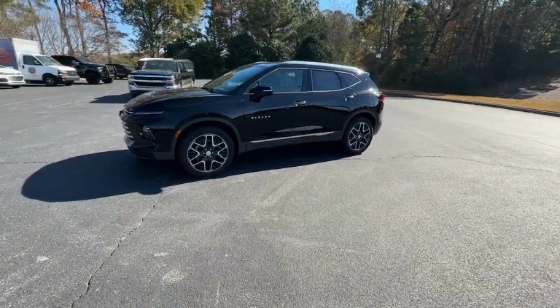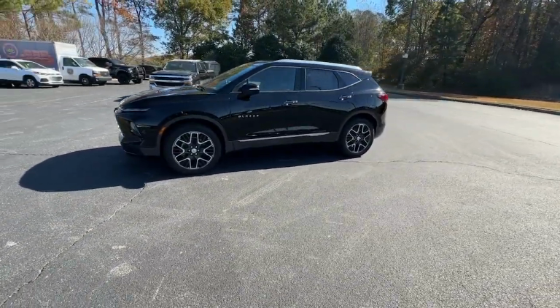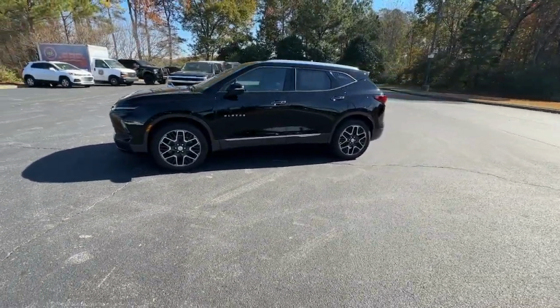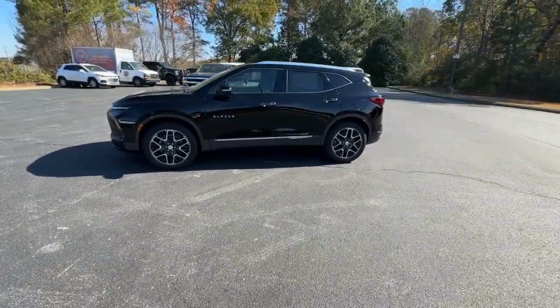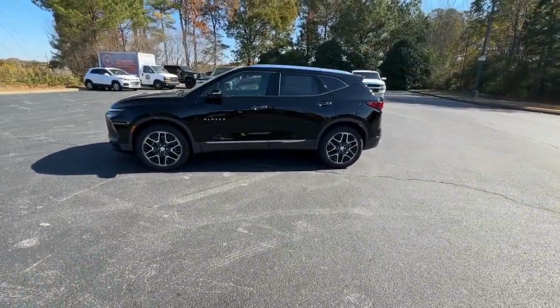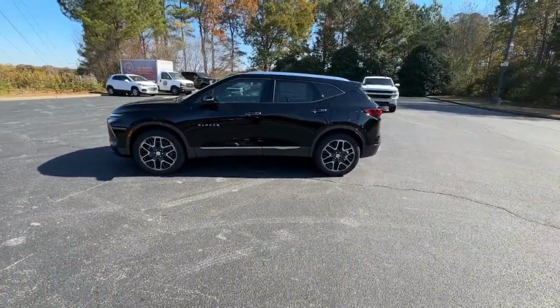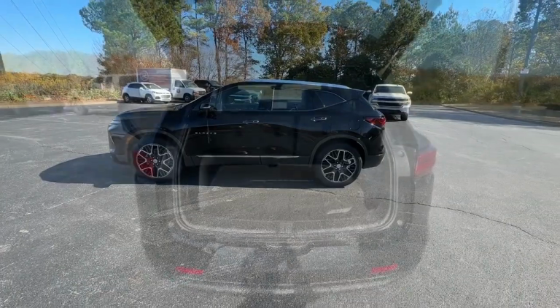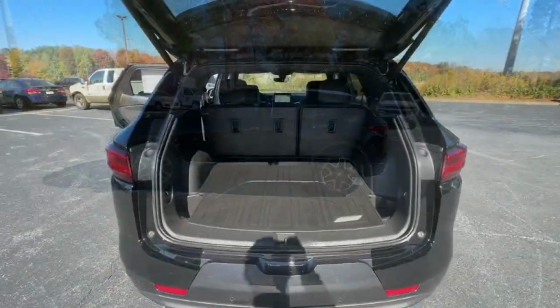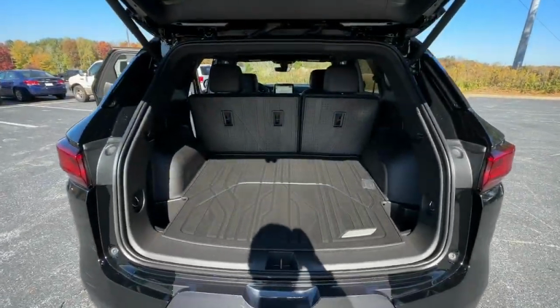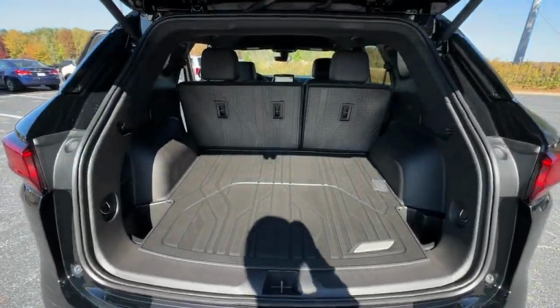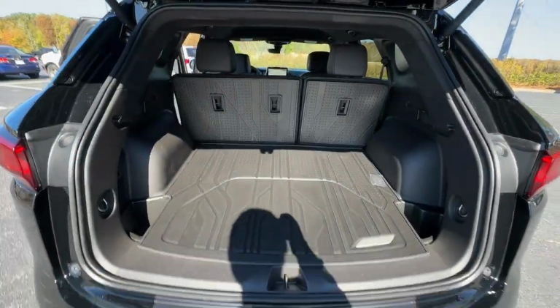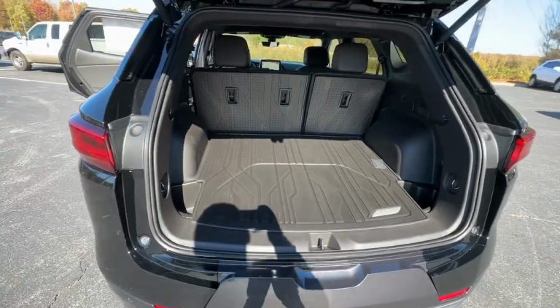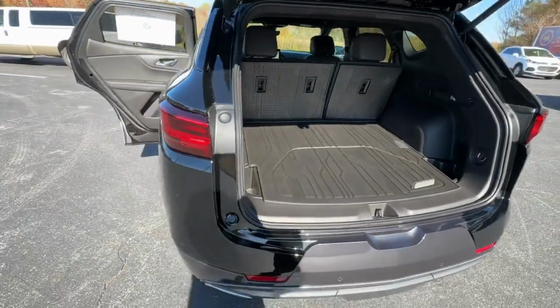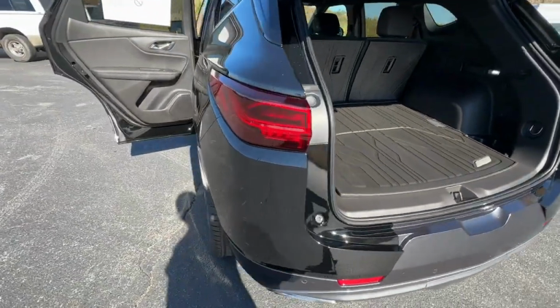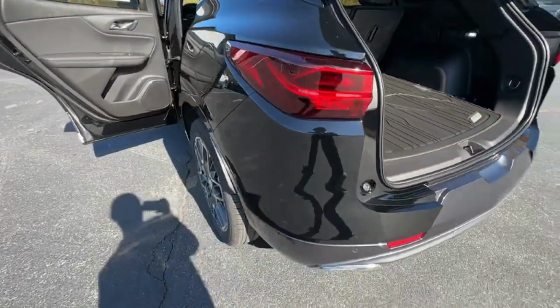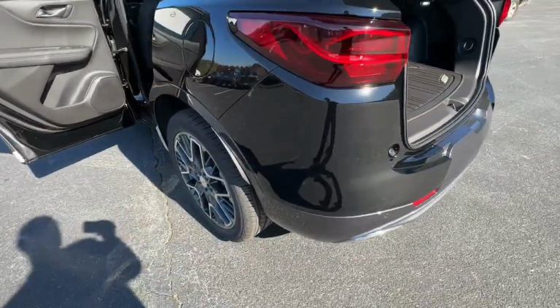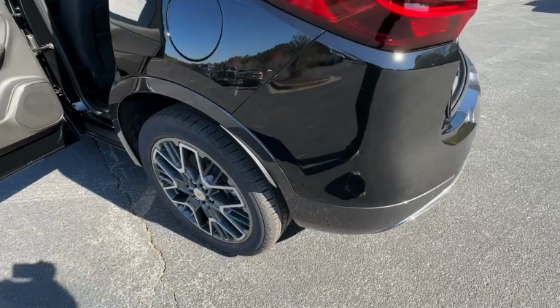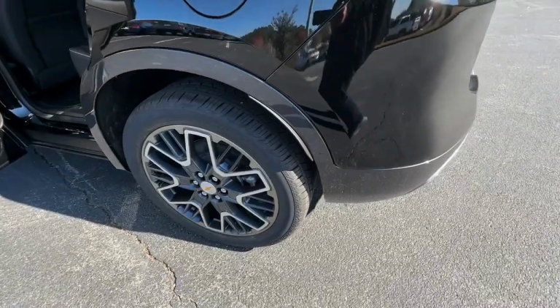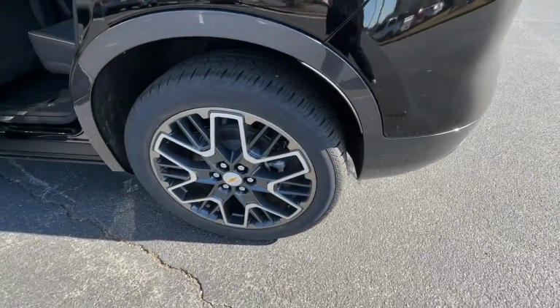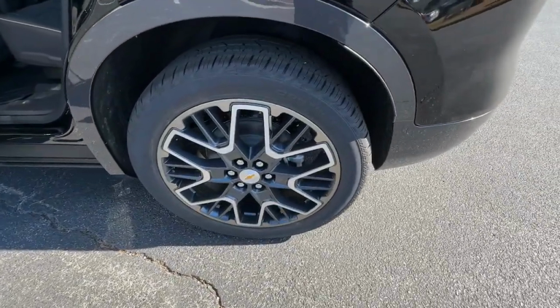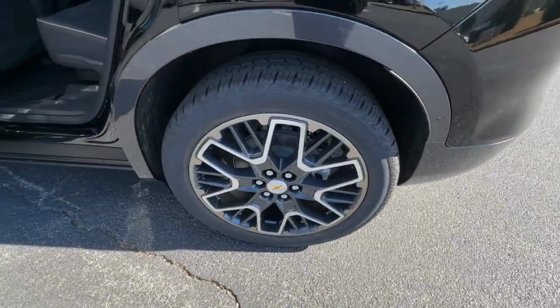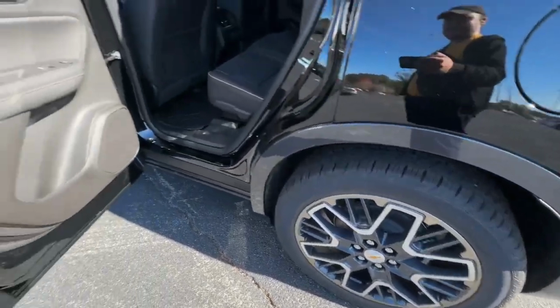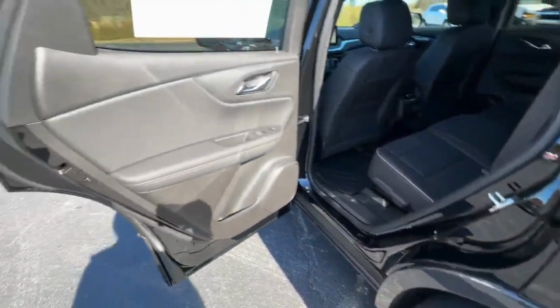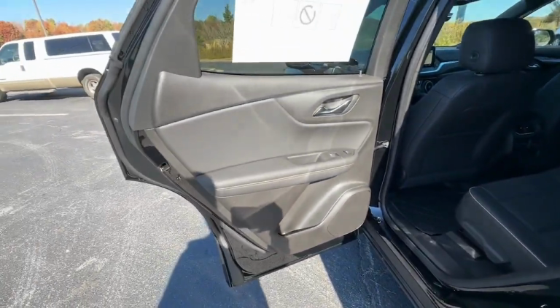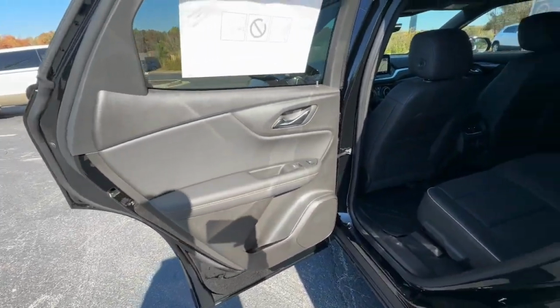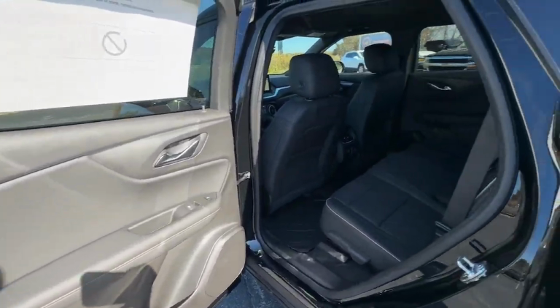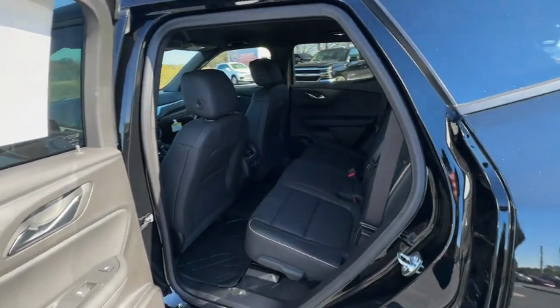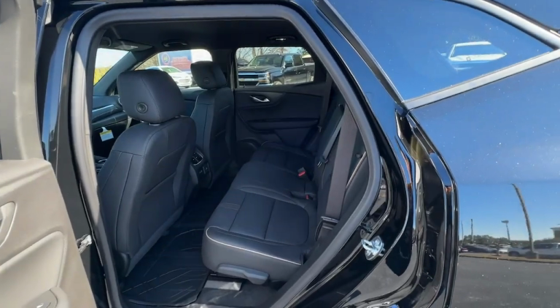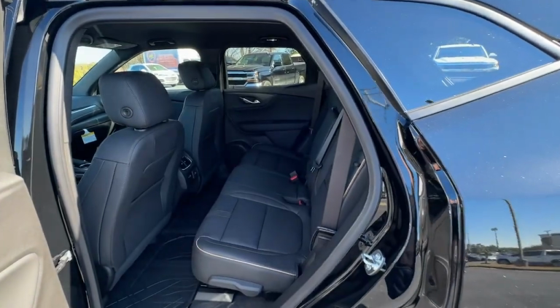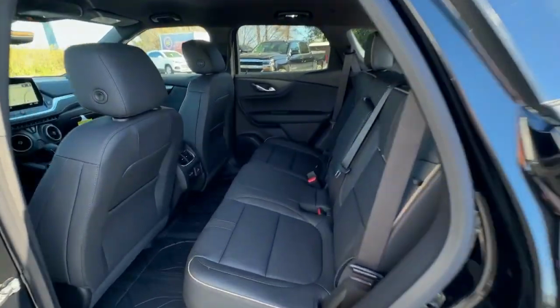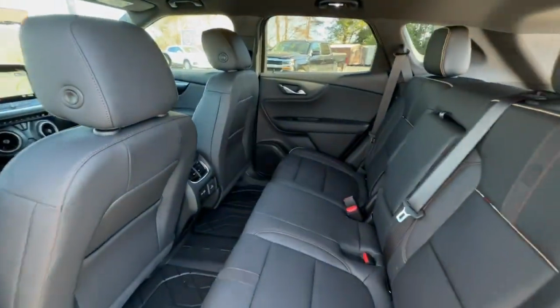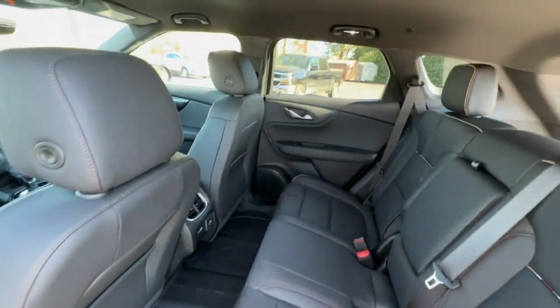Power passenger seat, power liftgate, backup camera, and lane keeping assist — convenience meets sporty style in this sharp looking Blazer. See for yourself when you take it out for a test drive. Our professional staff looks forward to giving you excellent service.